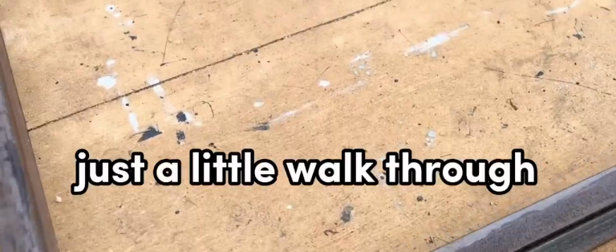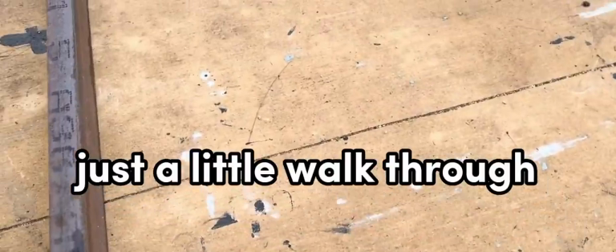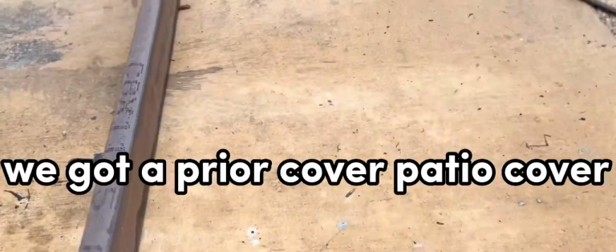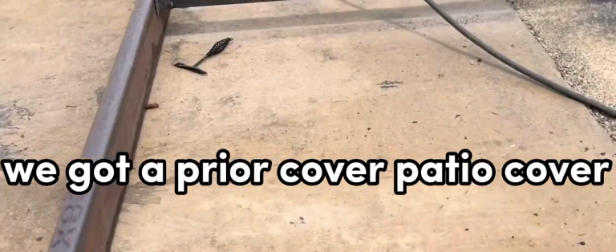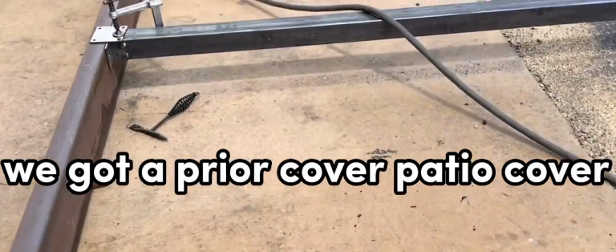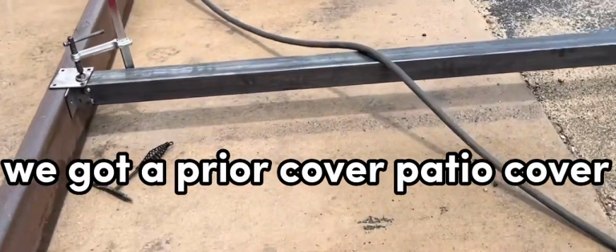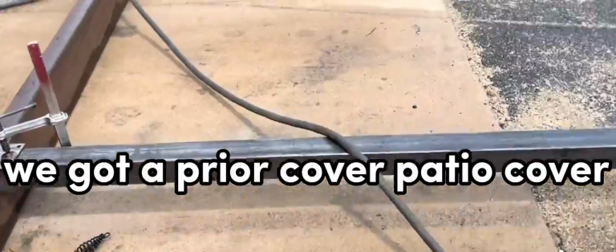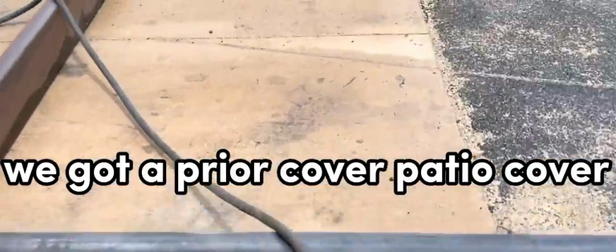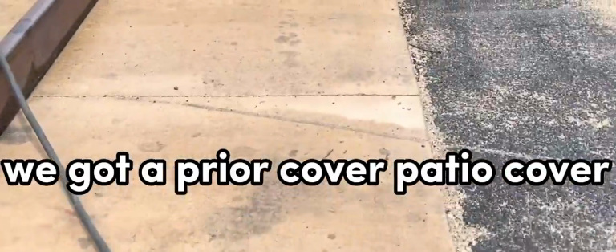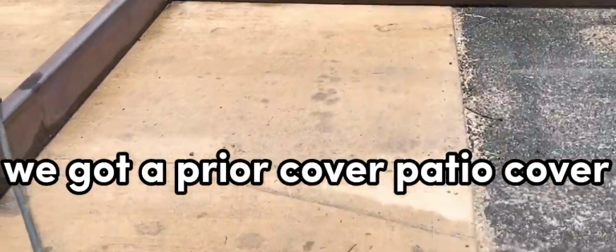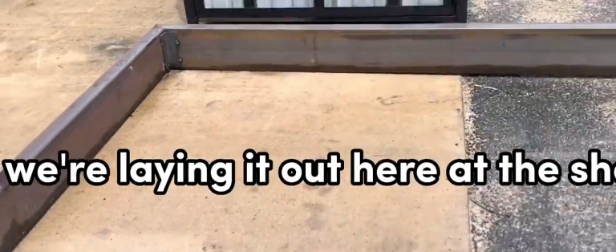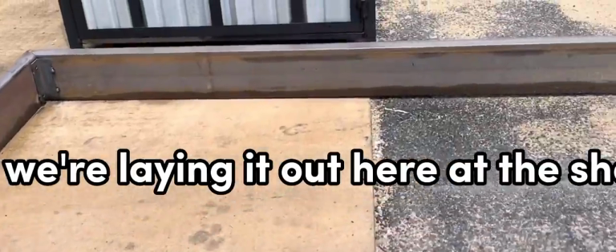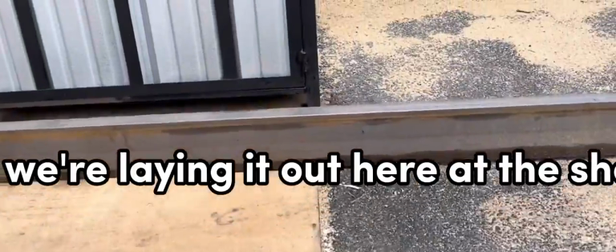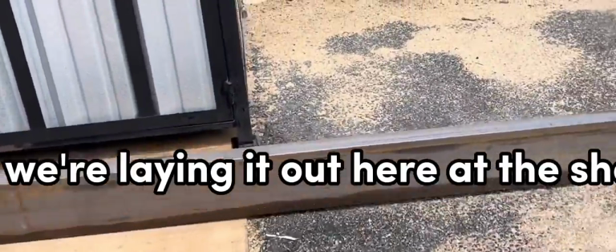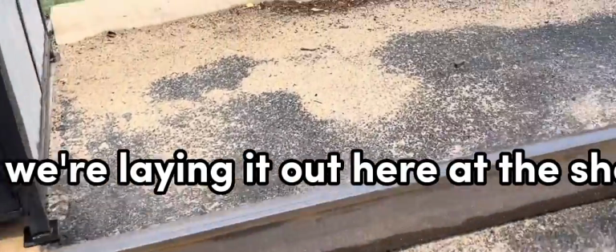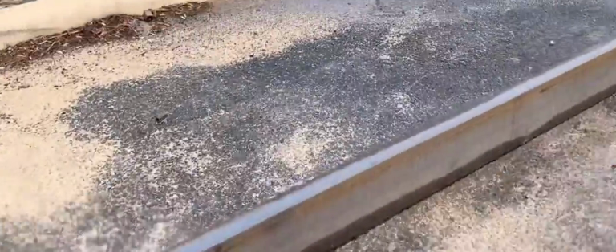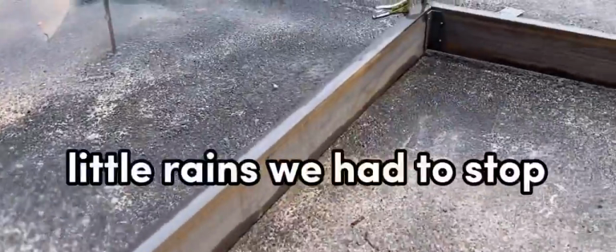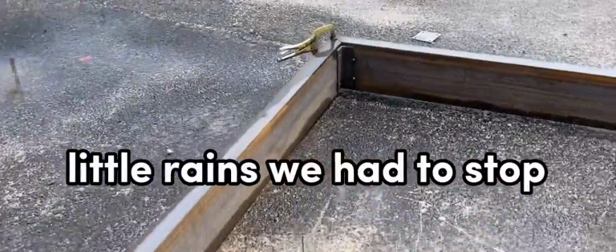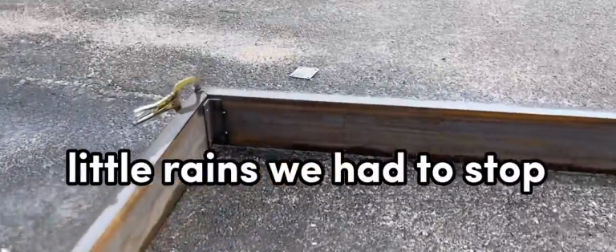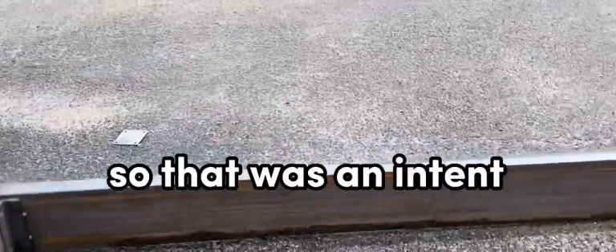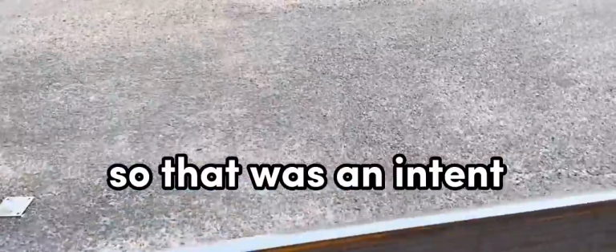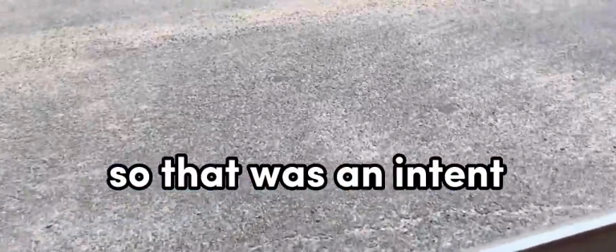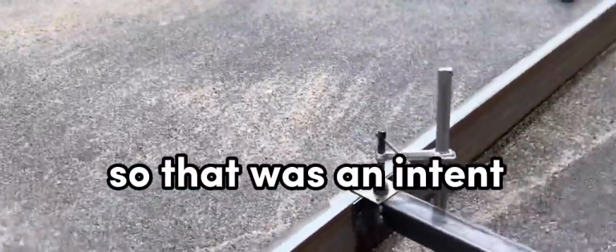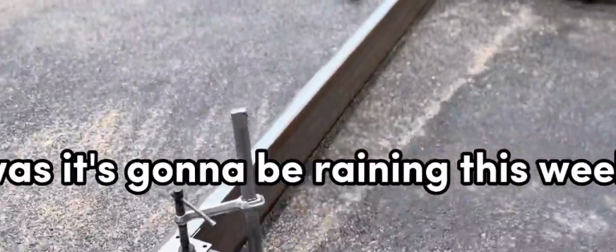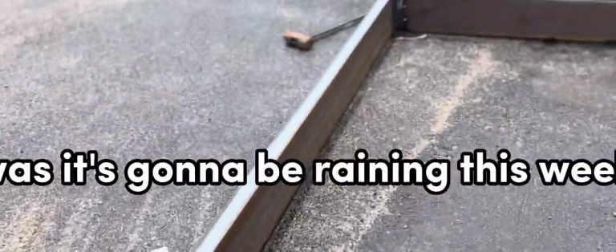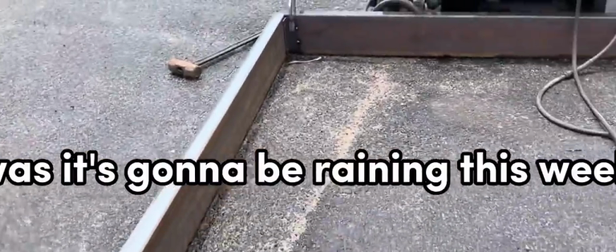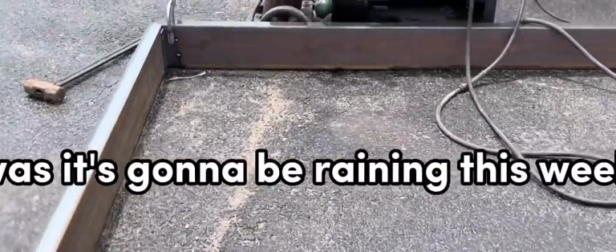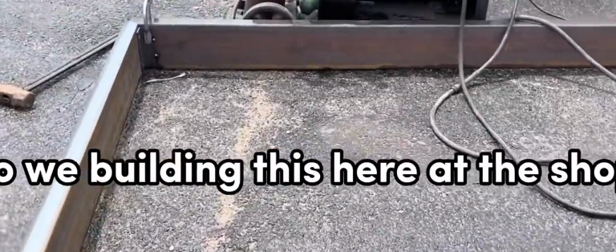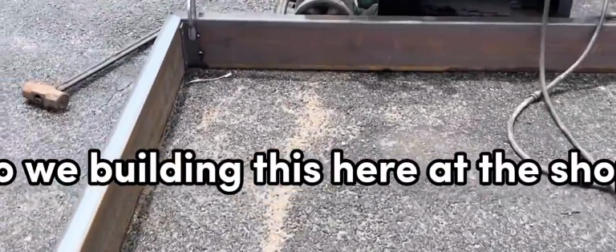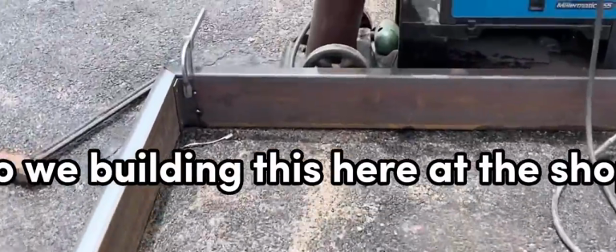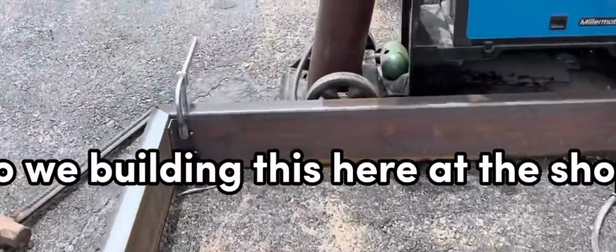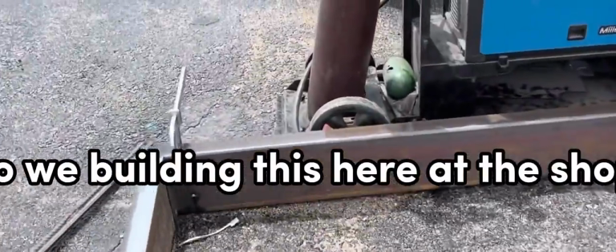Just a little walkthrough — we've got a prior patio cover, and we're laying it out here at the shop. A little rain, so we had to stop. It's going to be raining this week, so we're building this here at the shop.